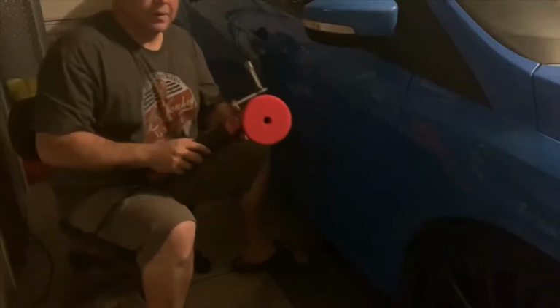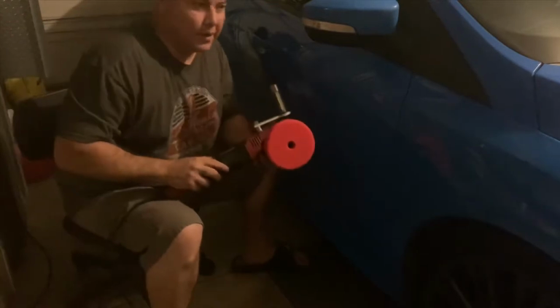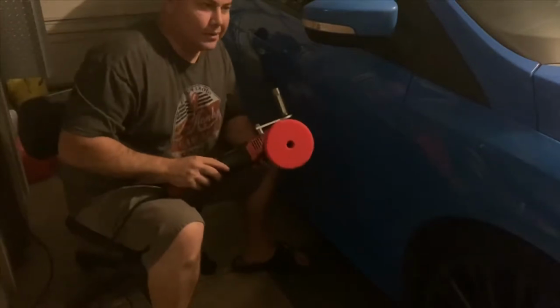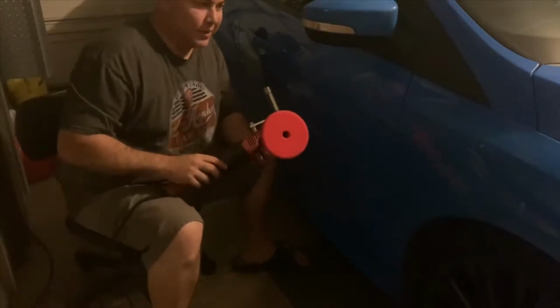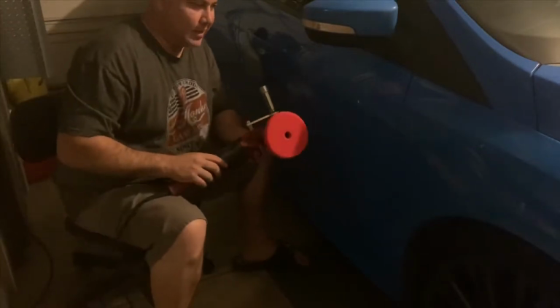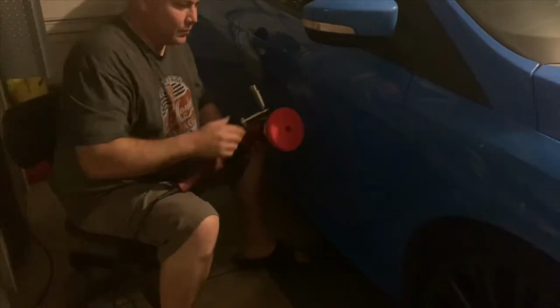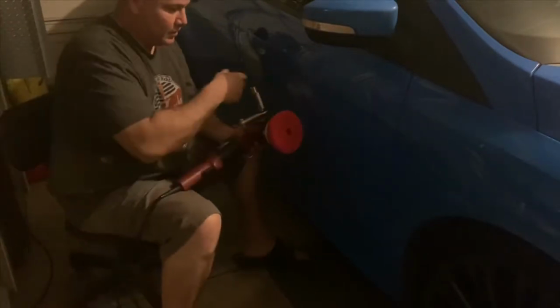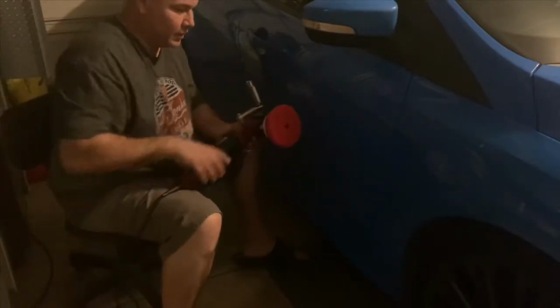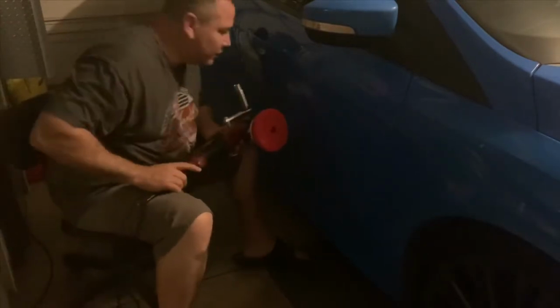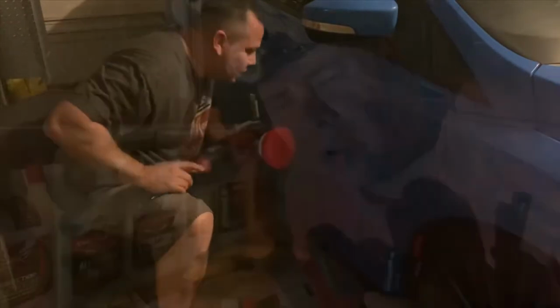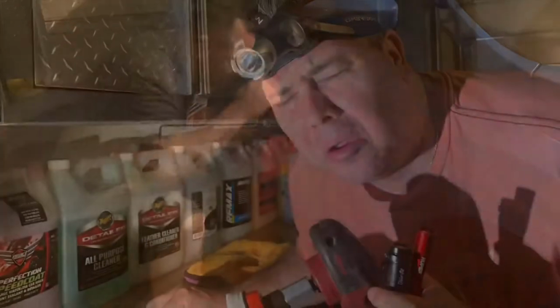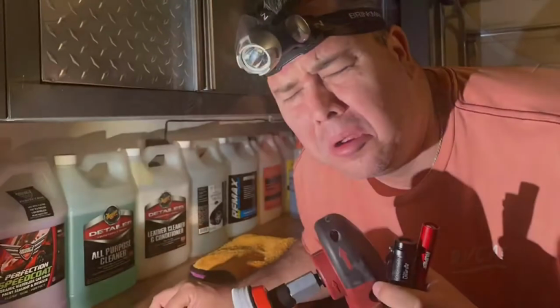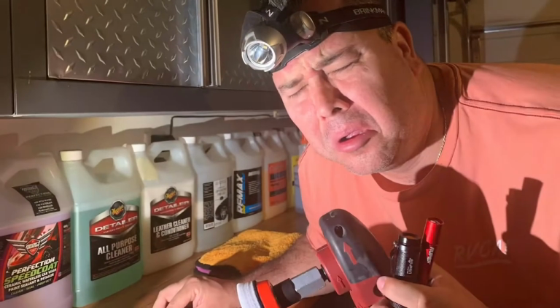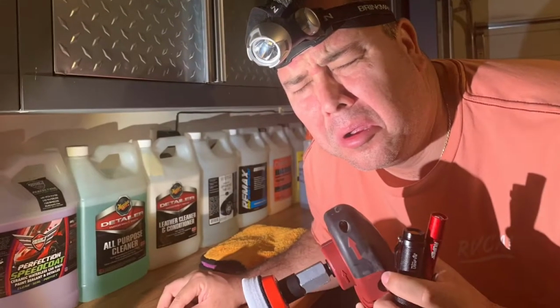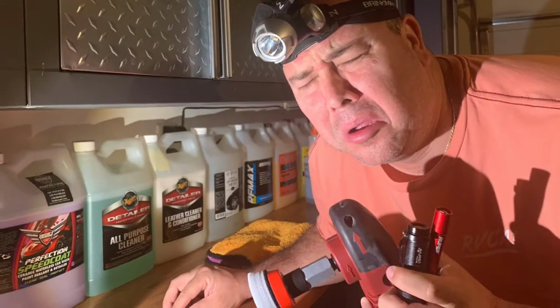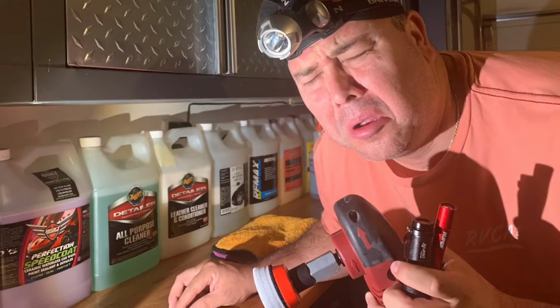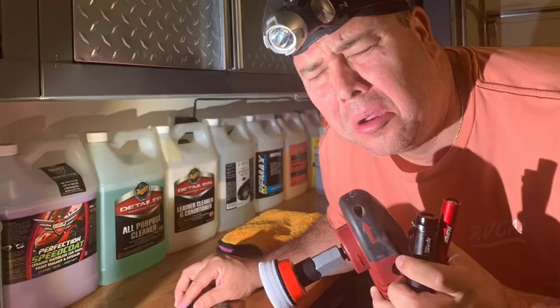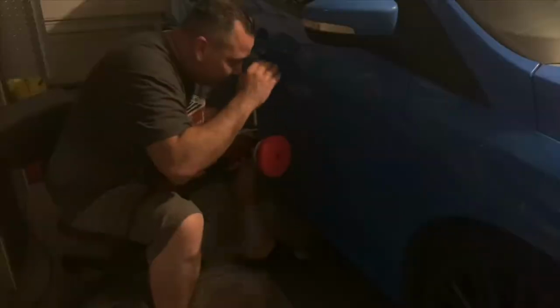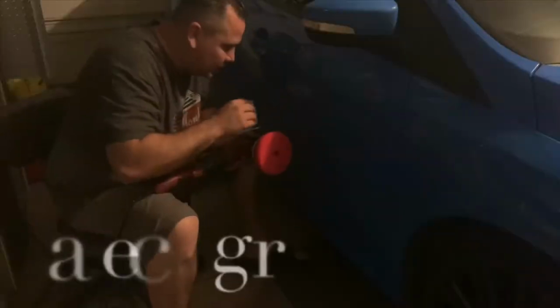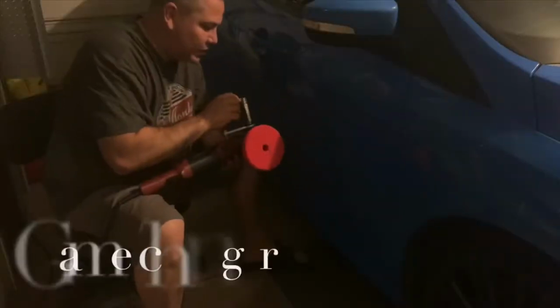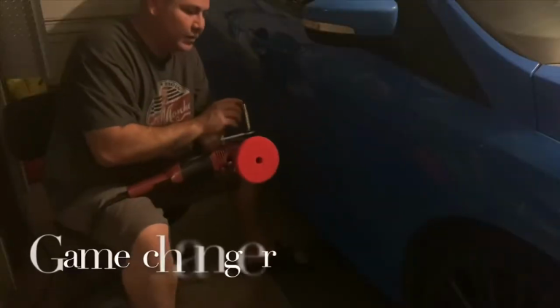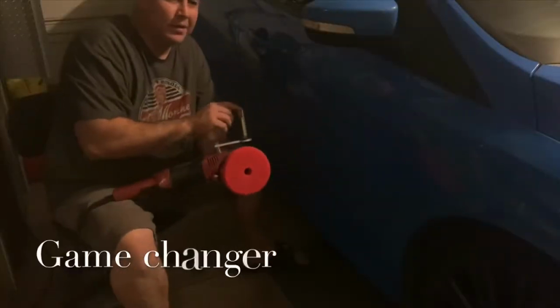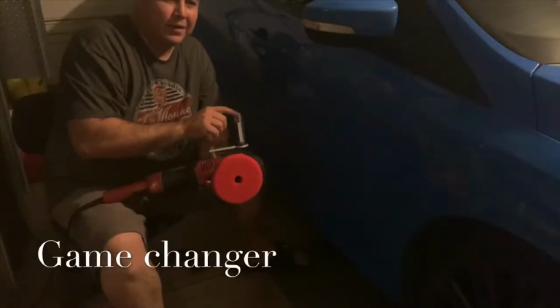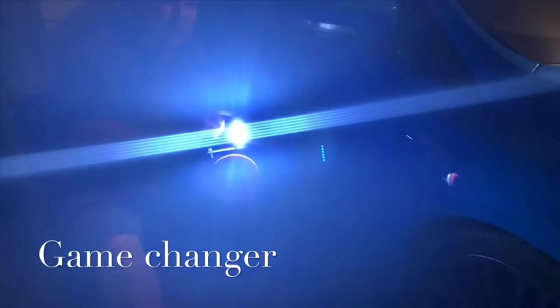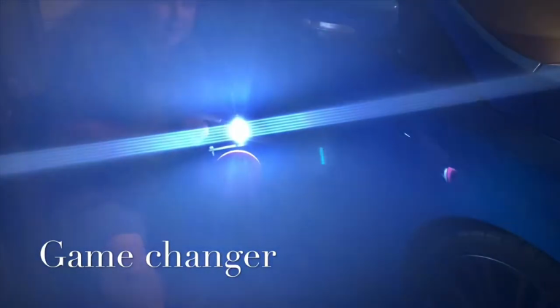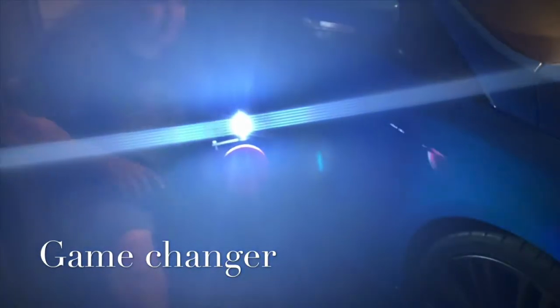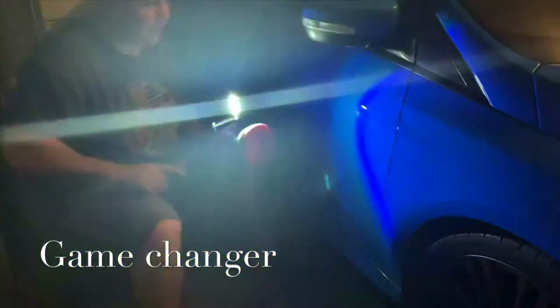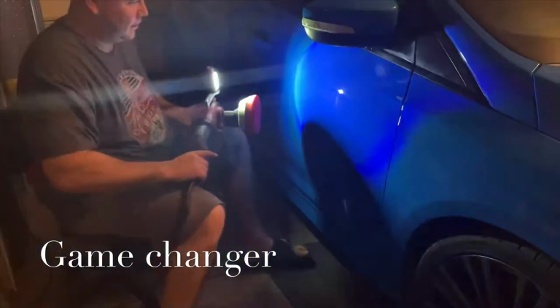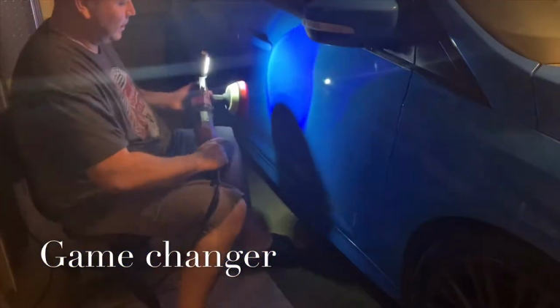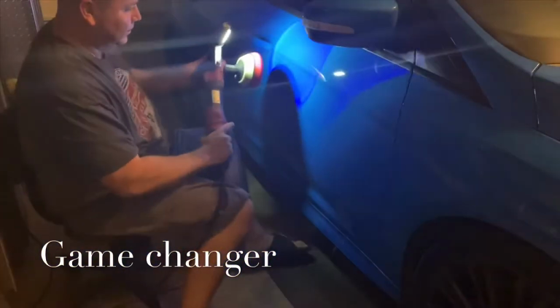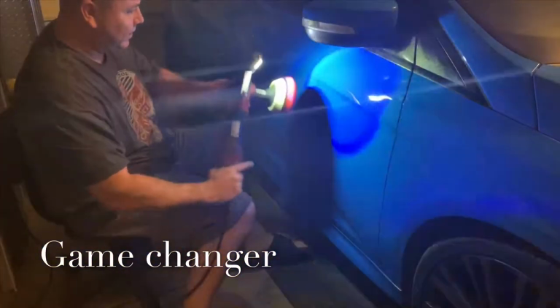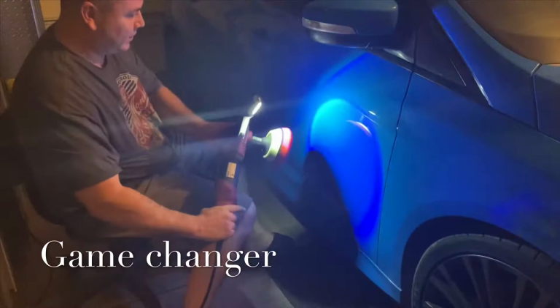All right, guys. The last time I was looking at the dark, I couldn't see anything. Look at that. Look at that.